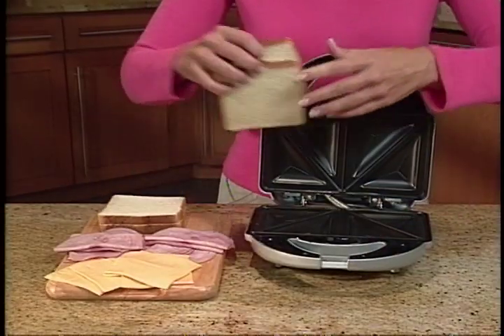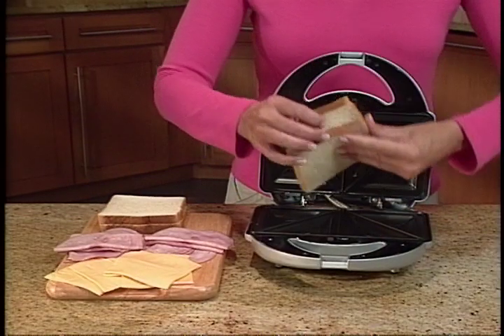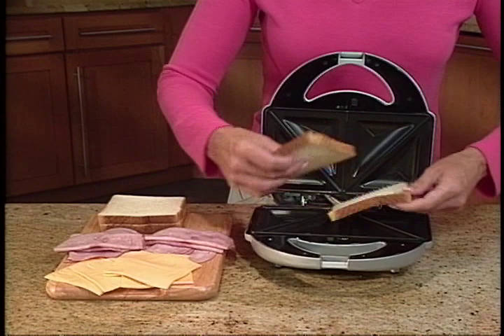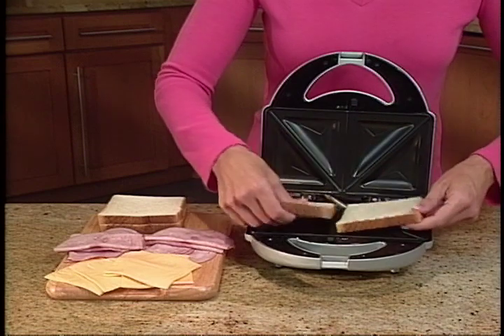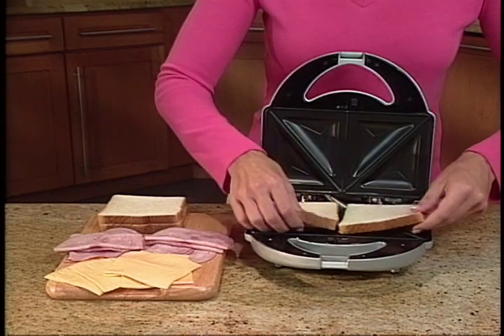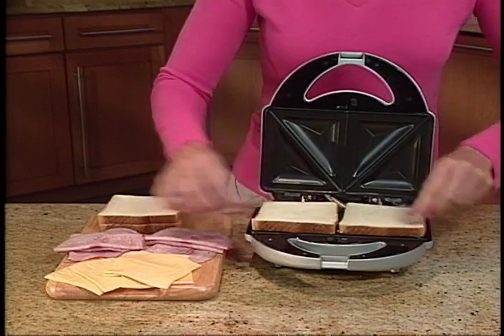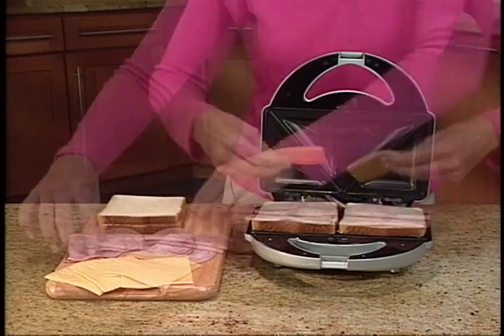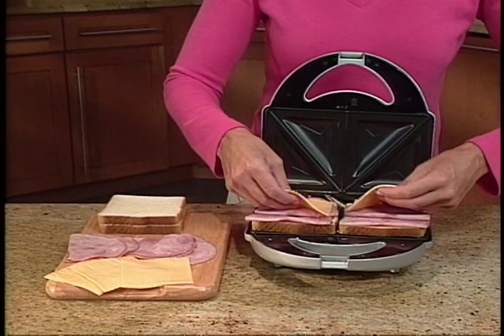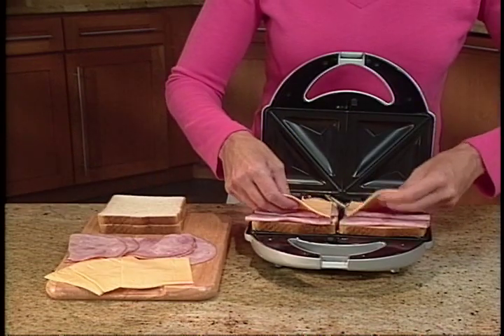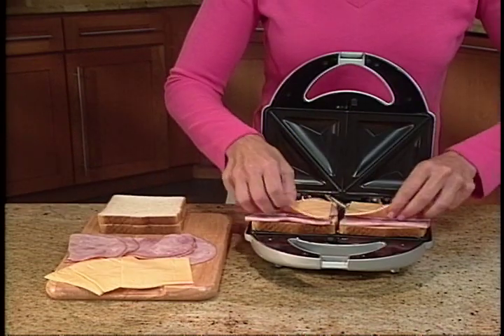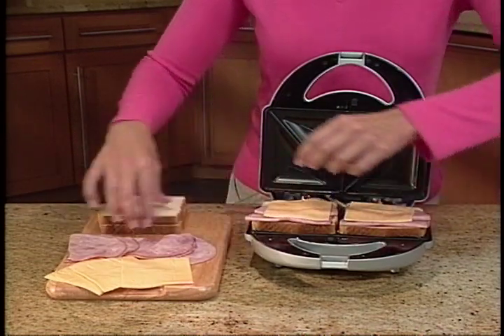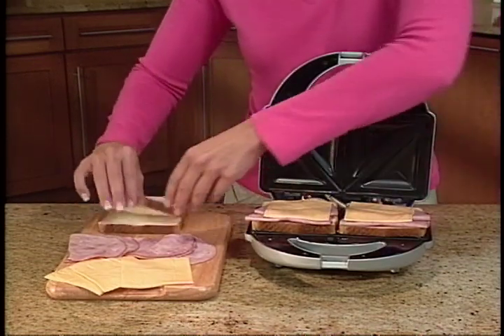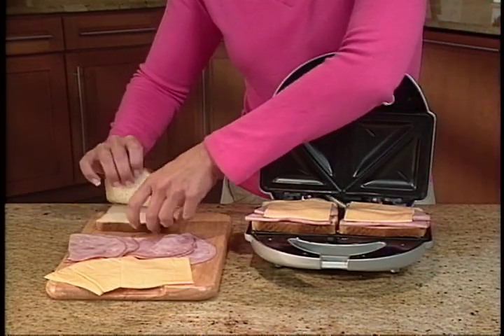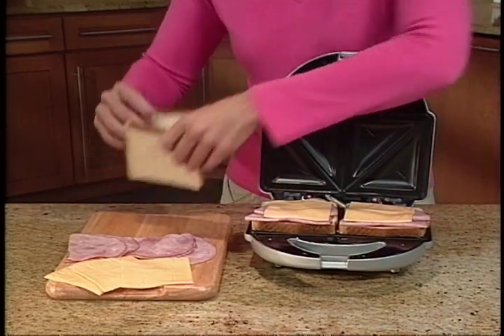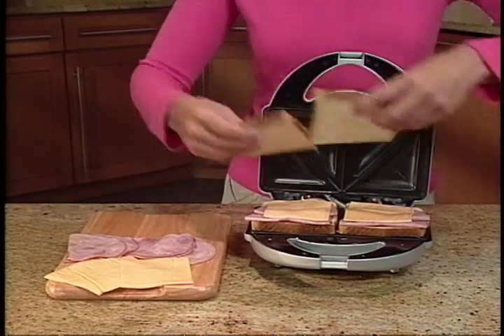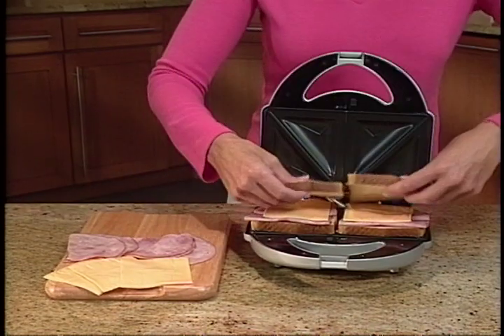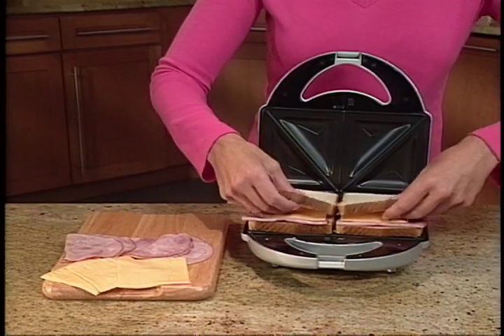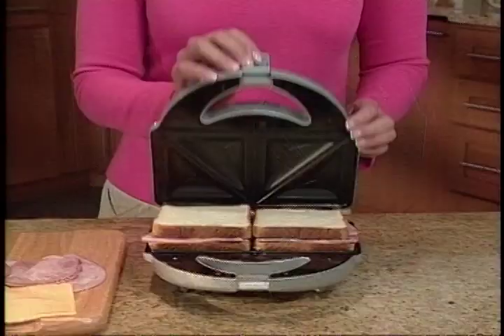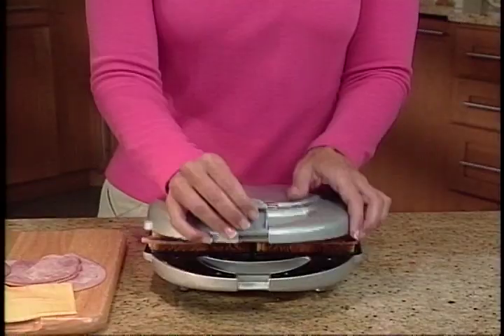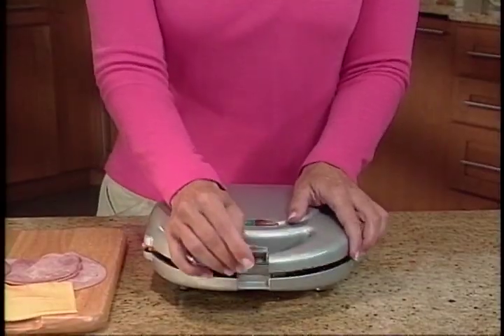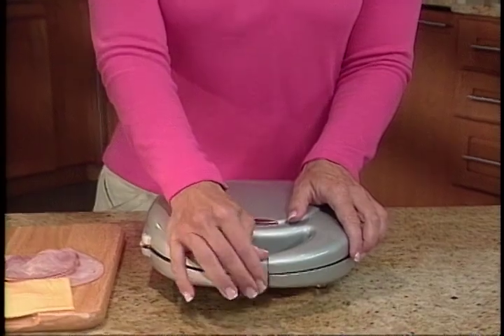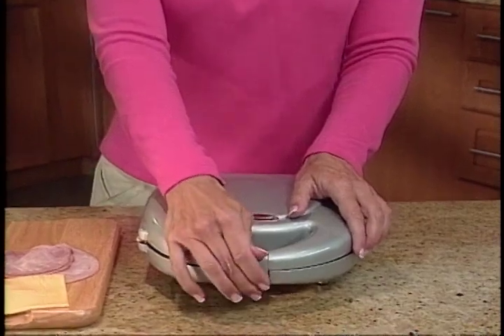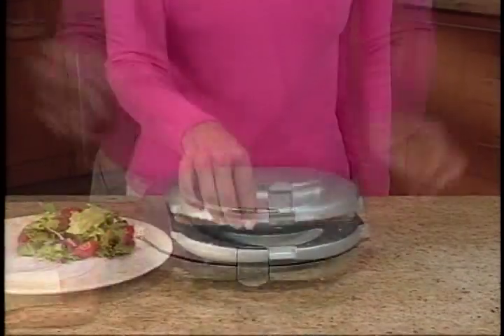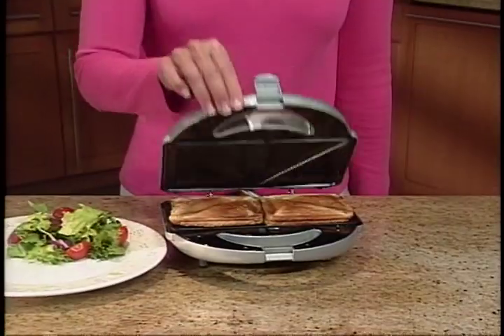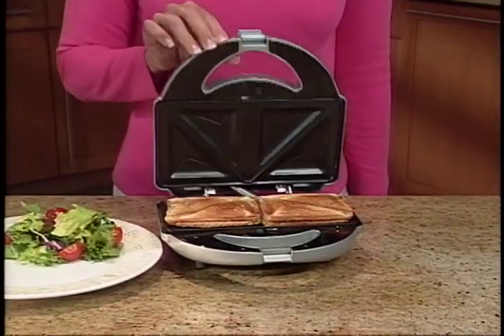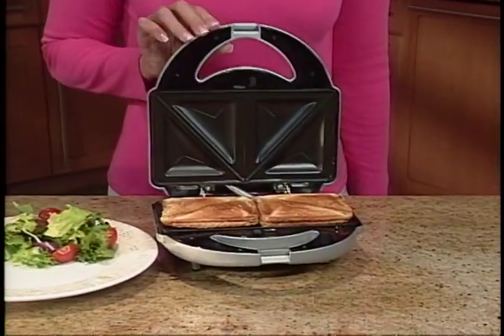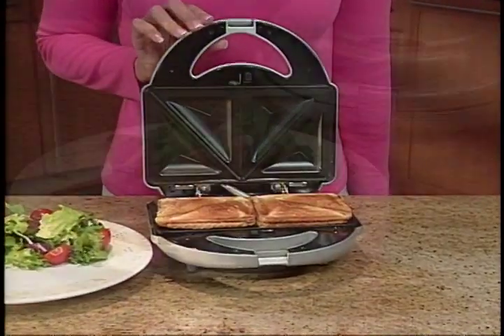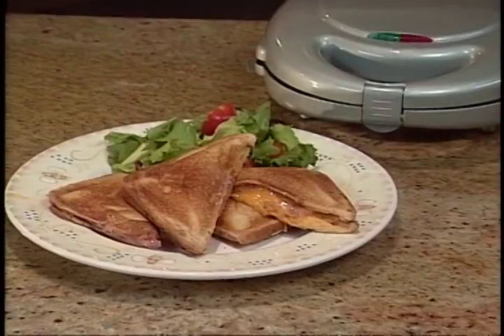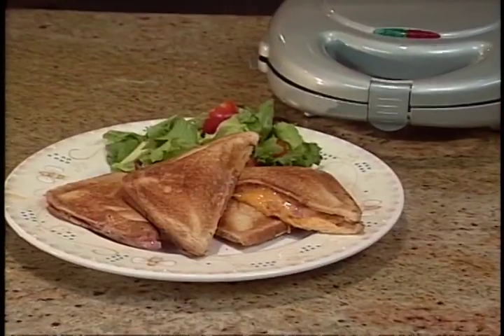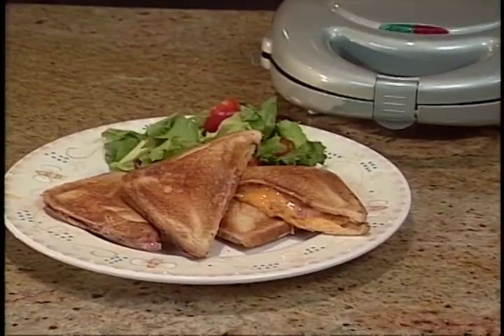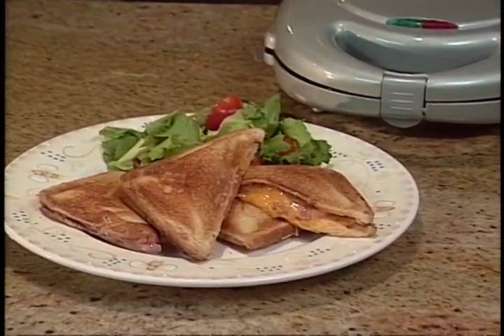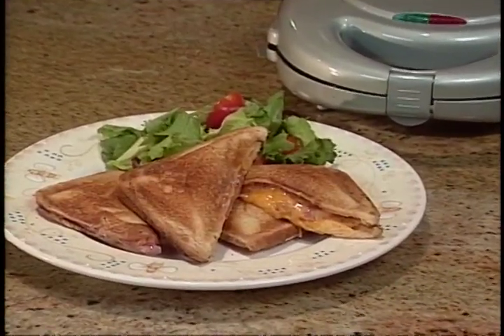Or use the sandwich plates. Simply place bread on the bottom, add your desired fillings, place bread on top, then lock closed for scrumptious stuffed sandwiches in minutes.